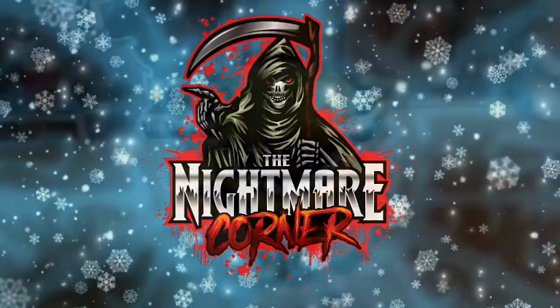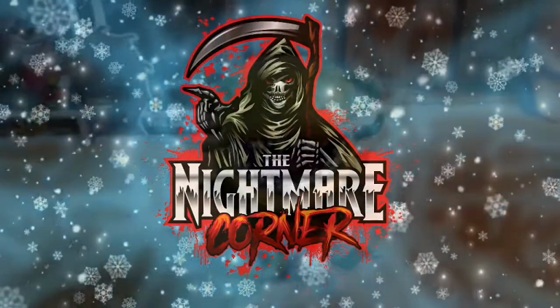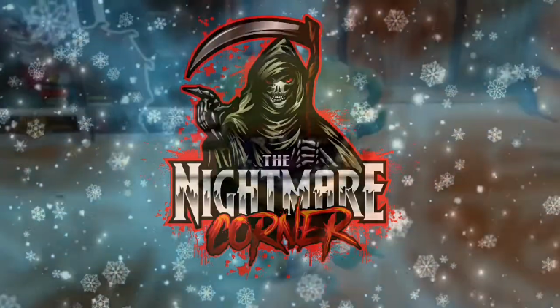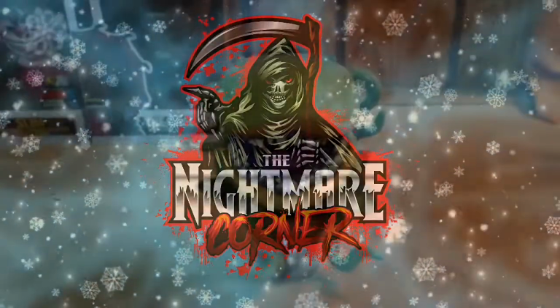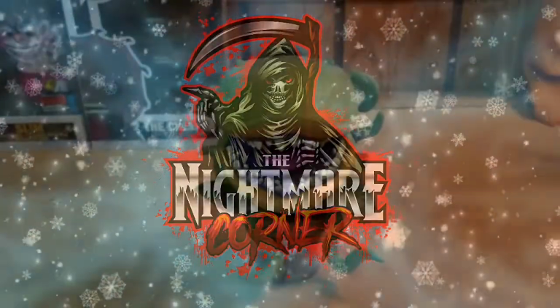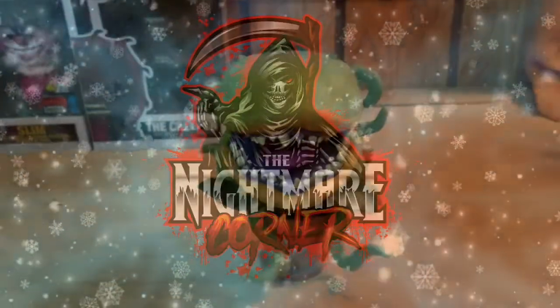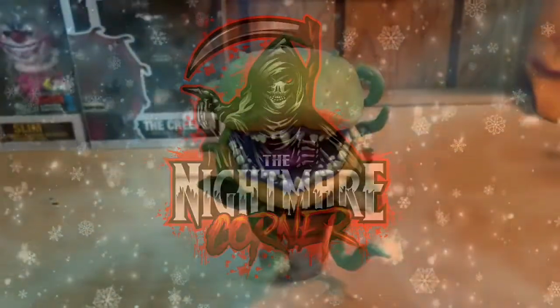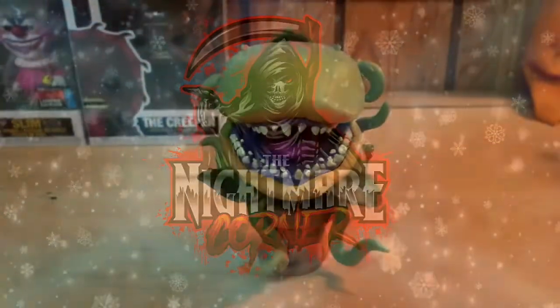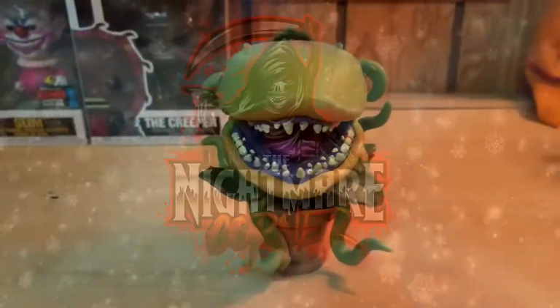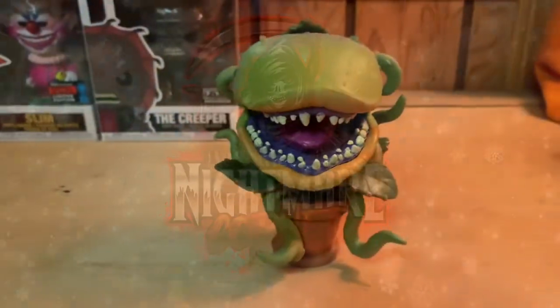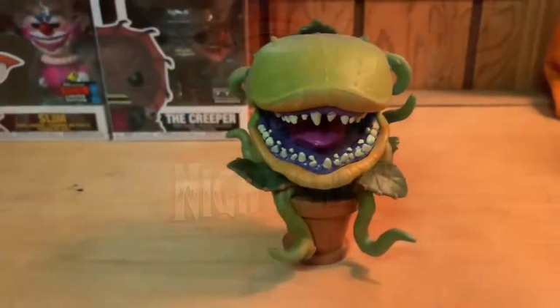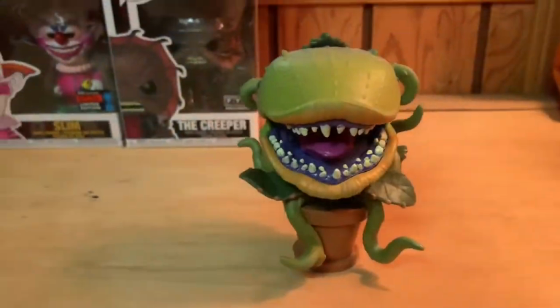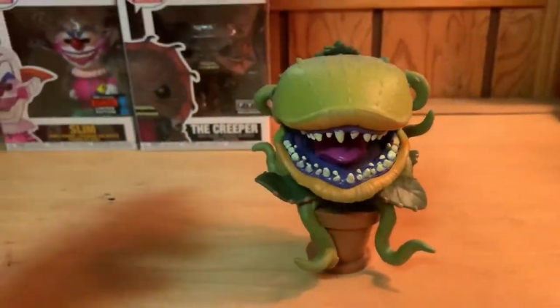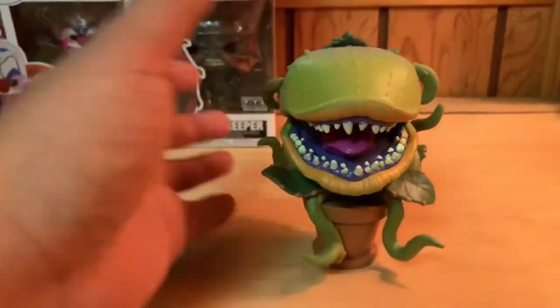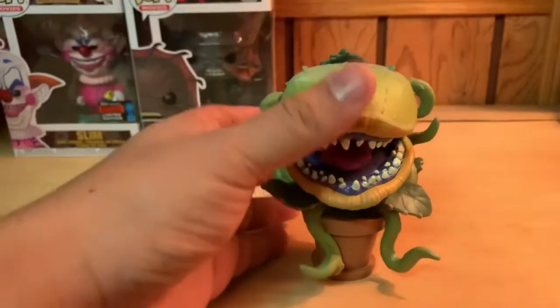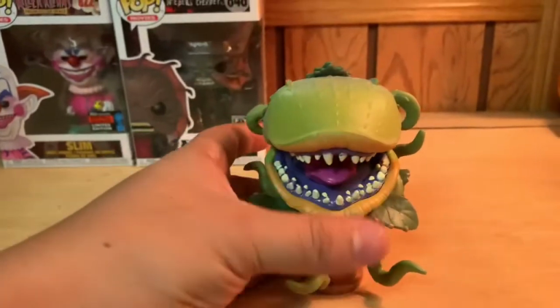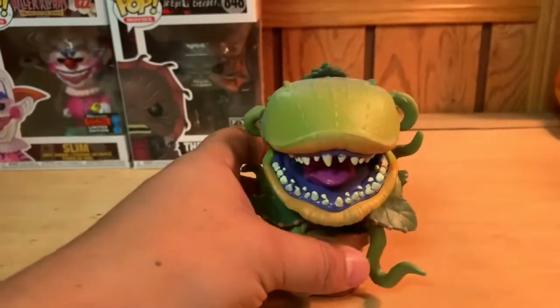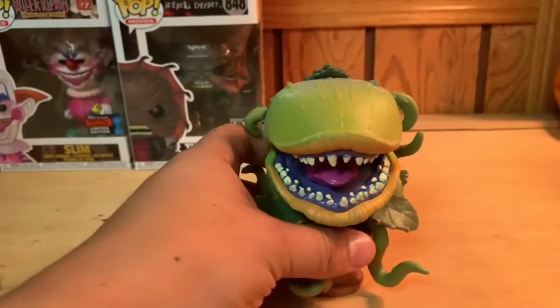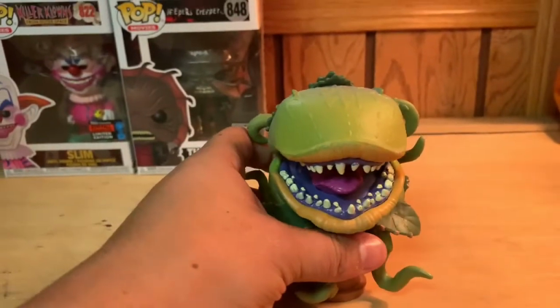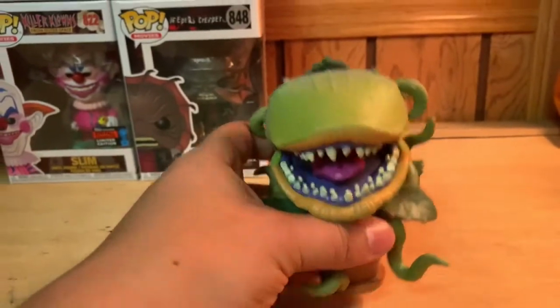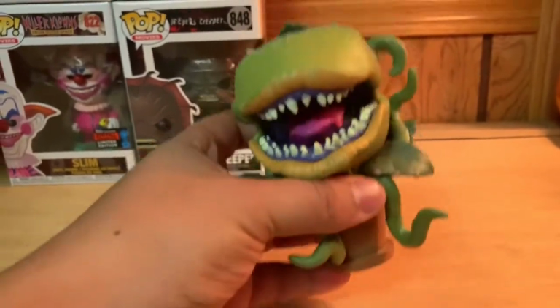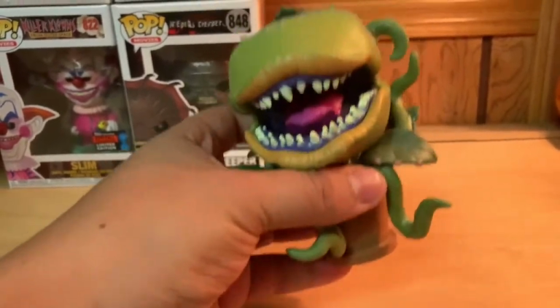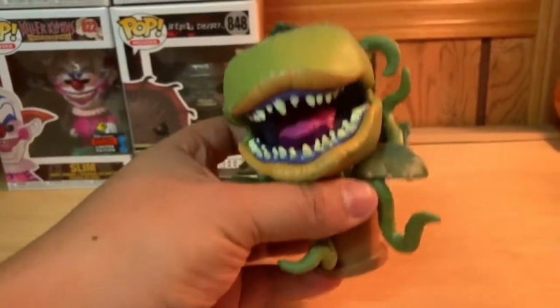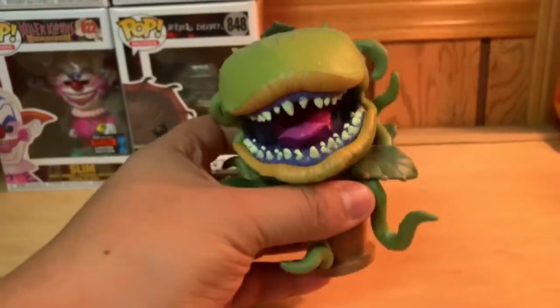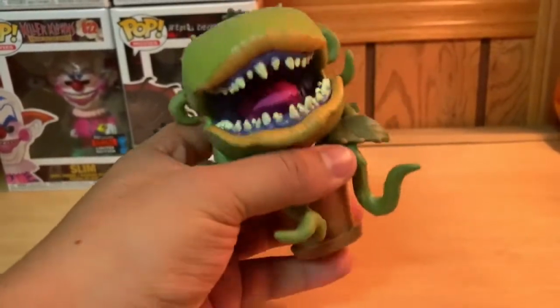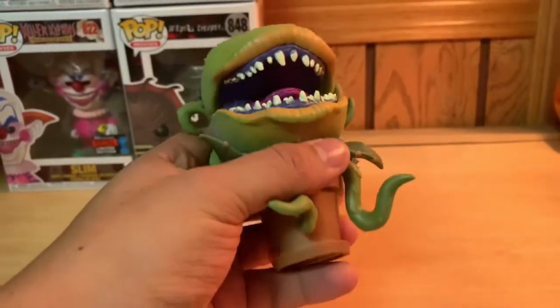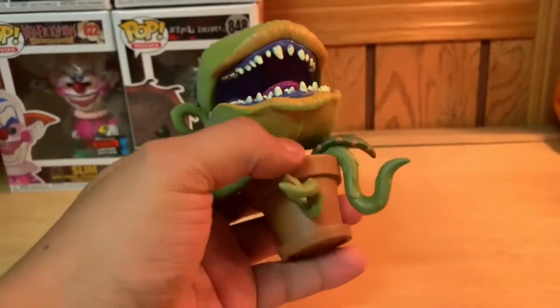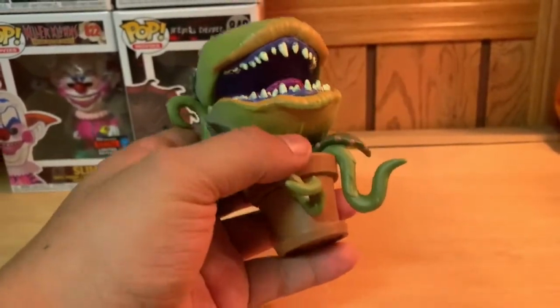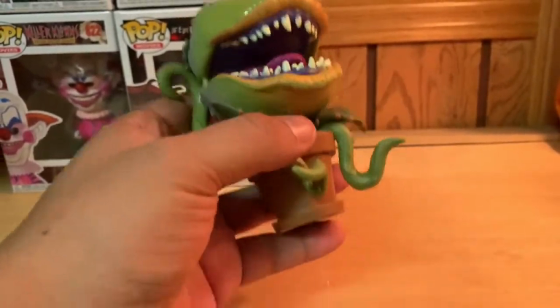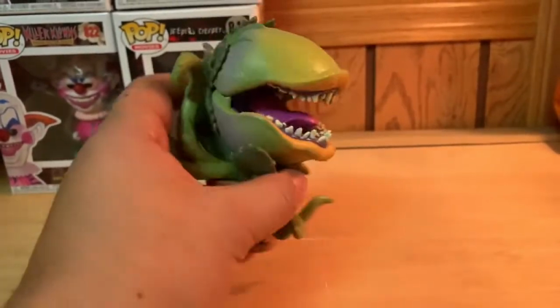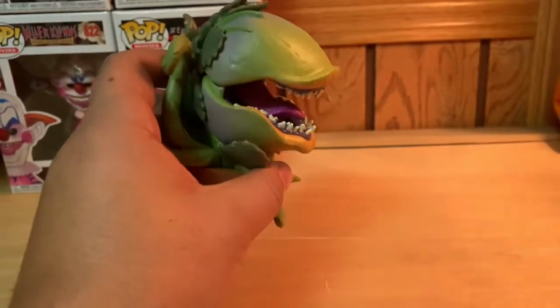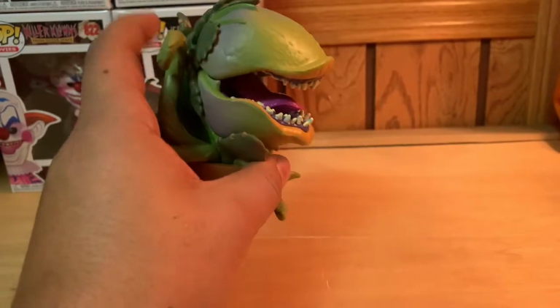Alright, so we got Audrey II out of the box. Got to say right off the bat, just like the Madame Leota Pop that we did, it does have some weight to it, which is pretty cool.